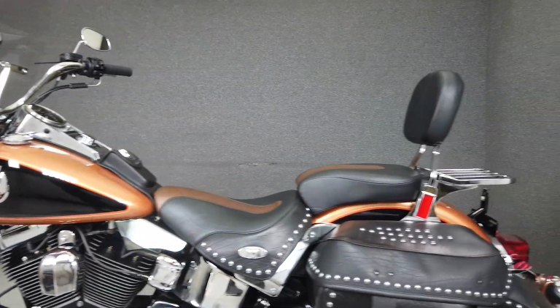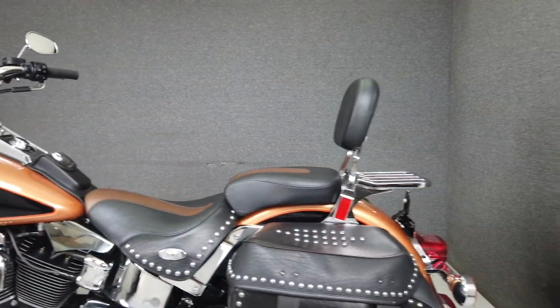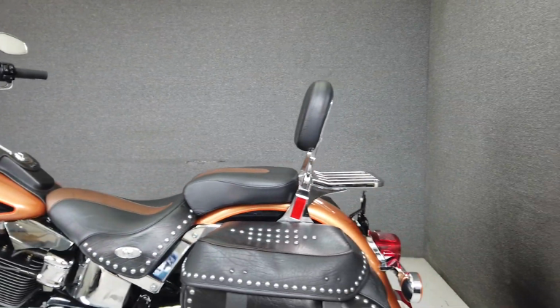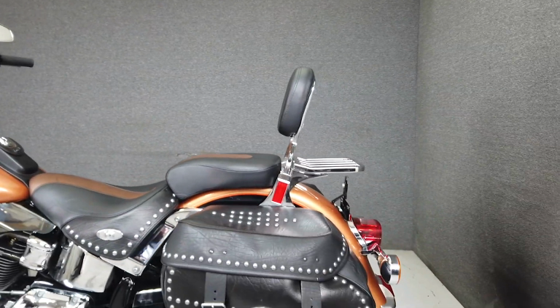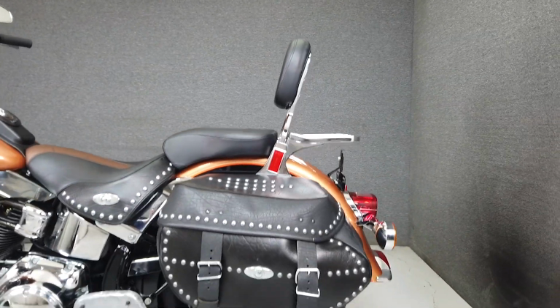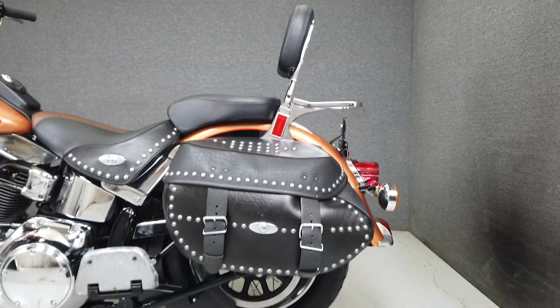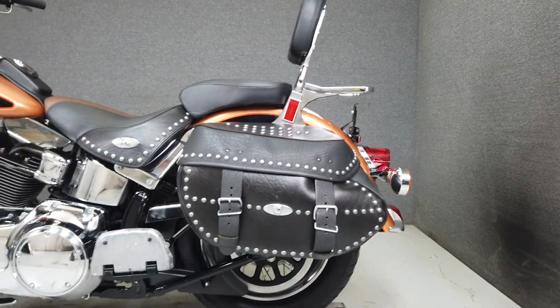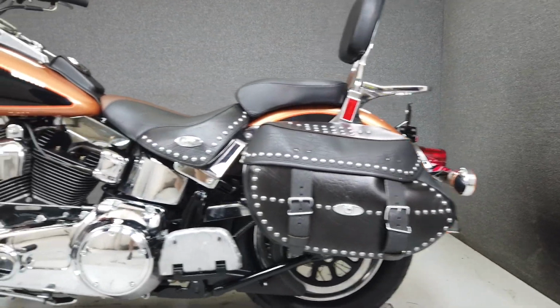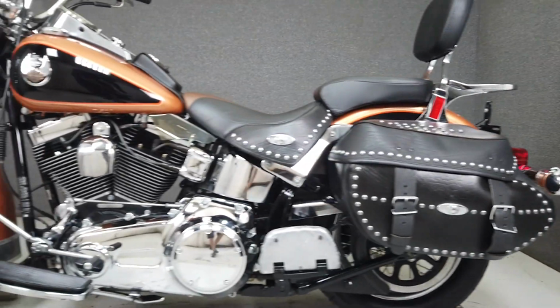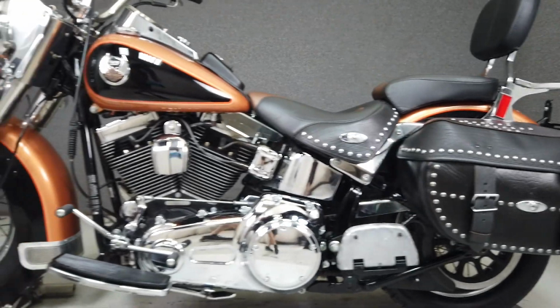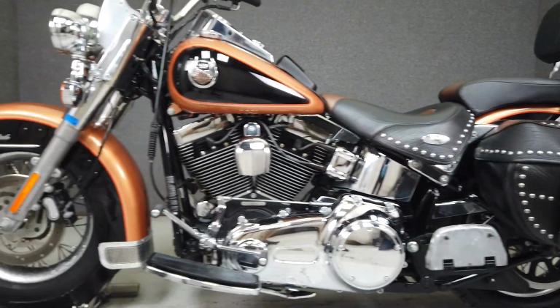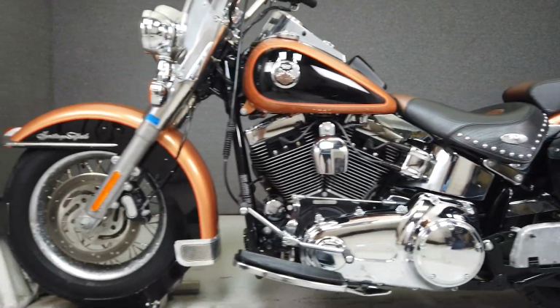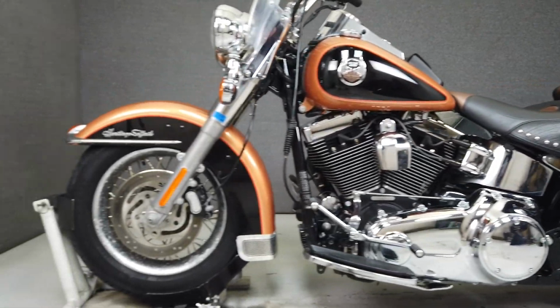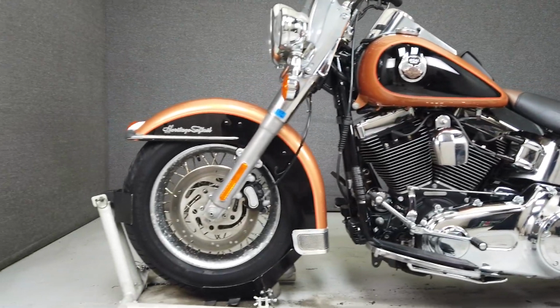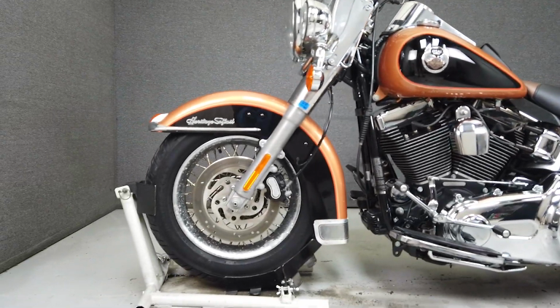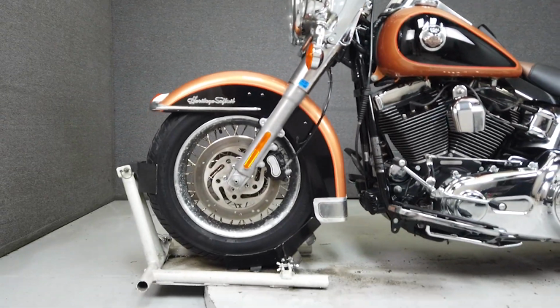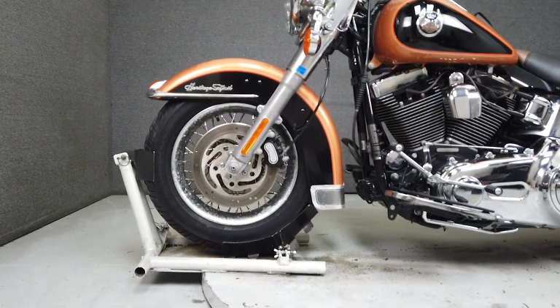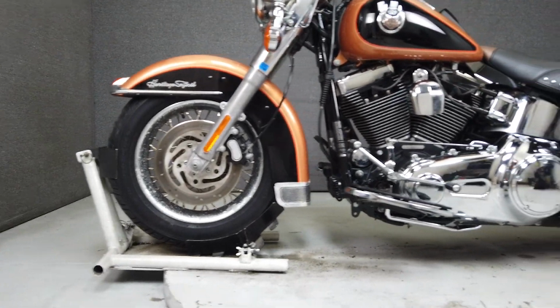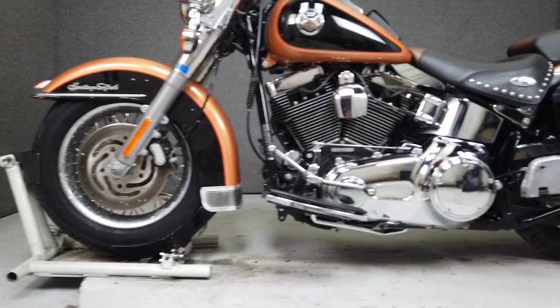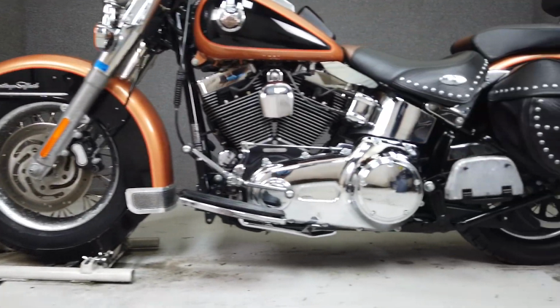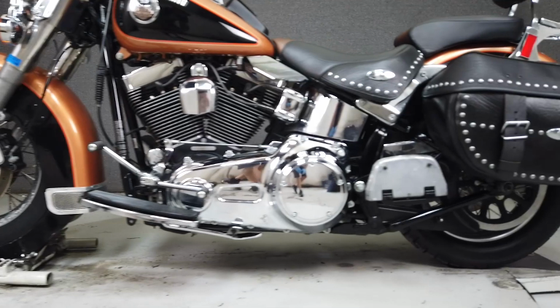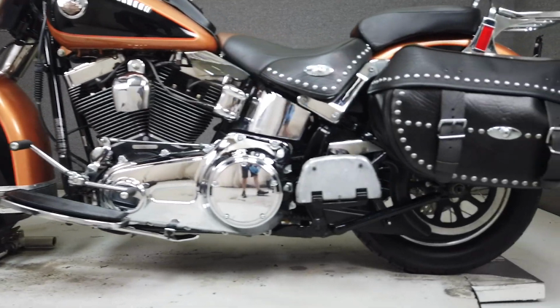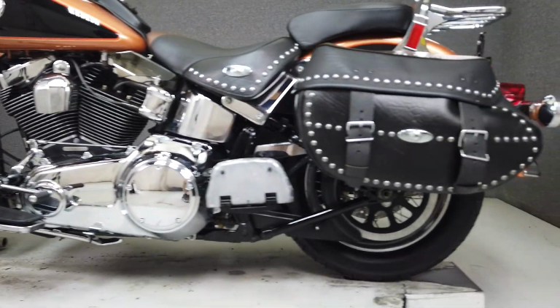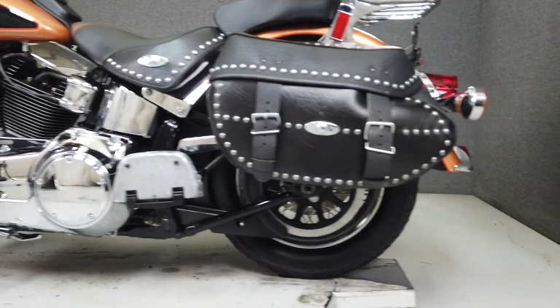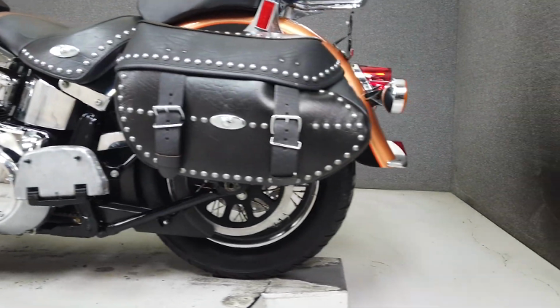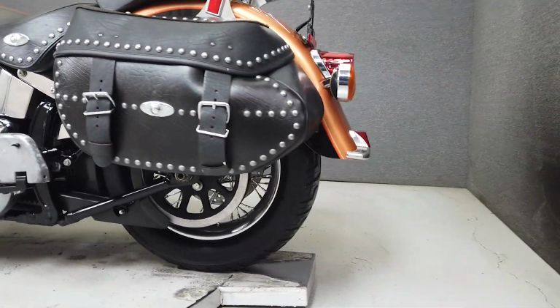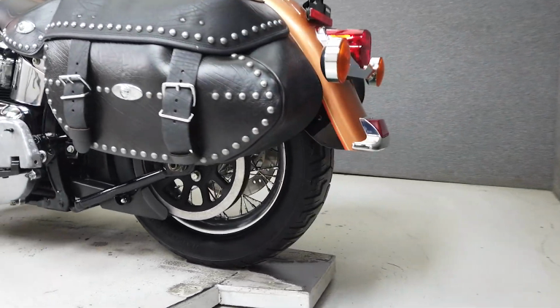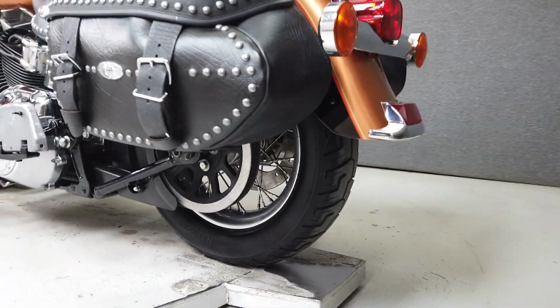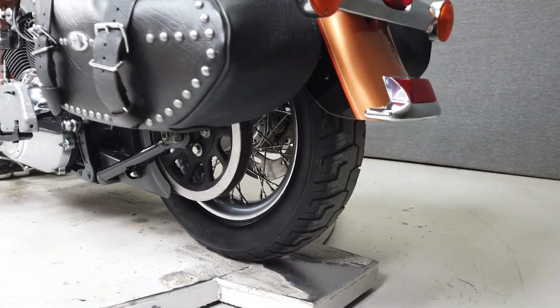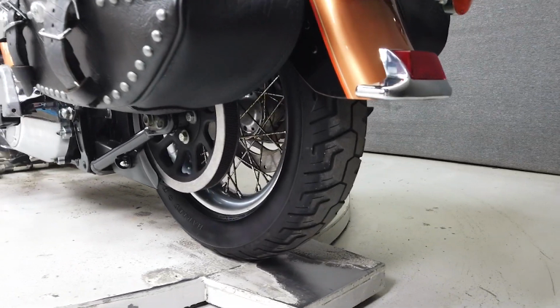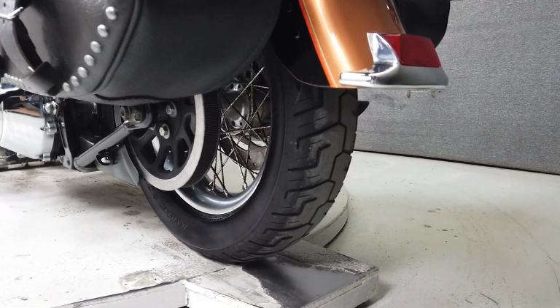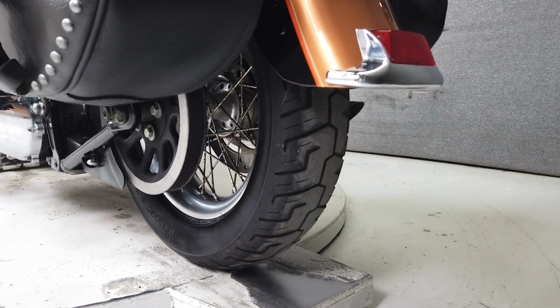A dependable cruiser that can make a competent tour, the Softail offers comfort and nostalgic styling. Powered by a 96 cubic inch V-twin motor, the Softail puts 92 foot-pounds of low-end torque through a six-speed transmission. It weighs in at 725 pounds and has a seat height of 27.4 inches.